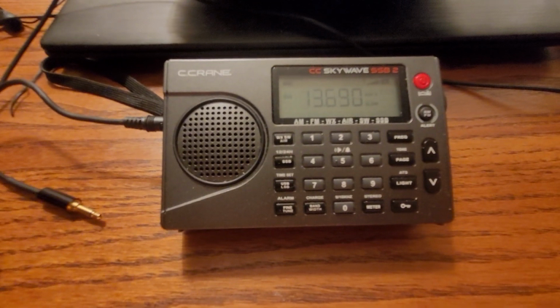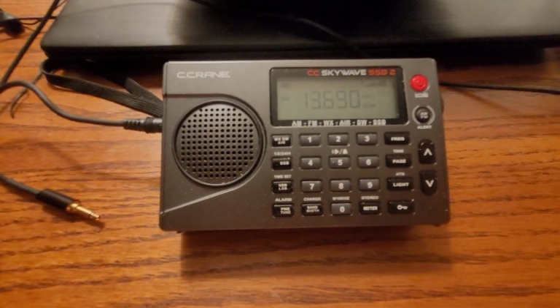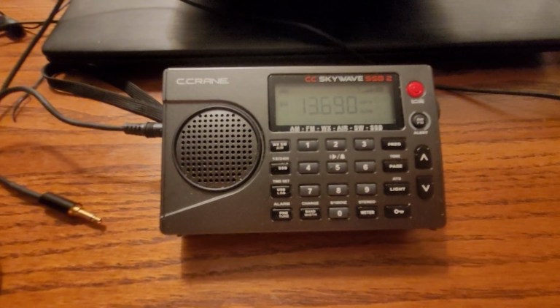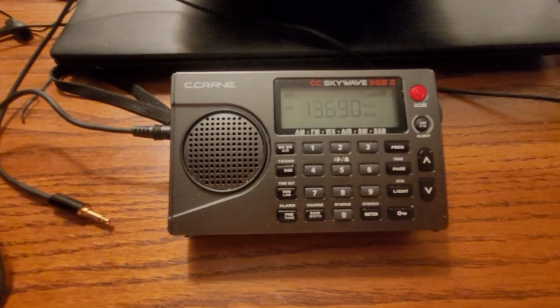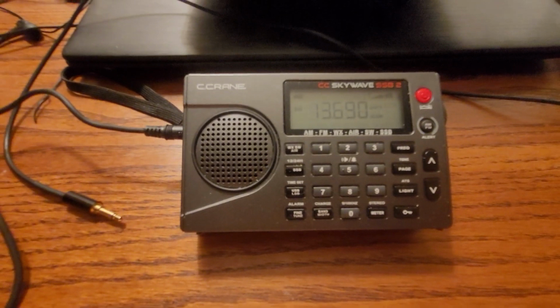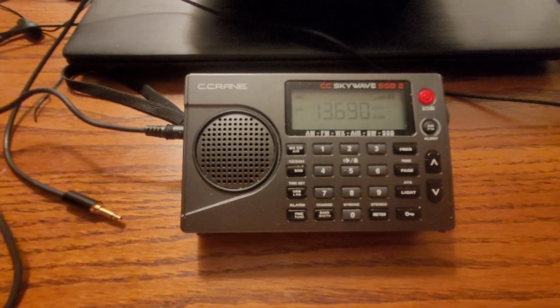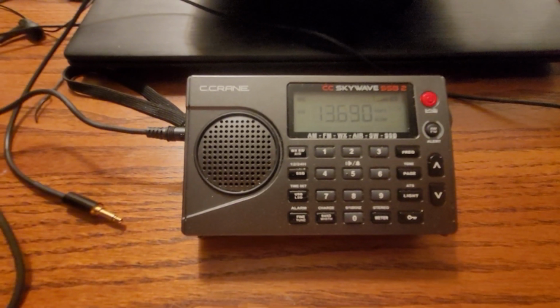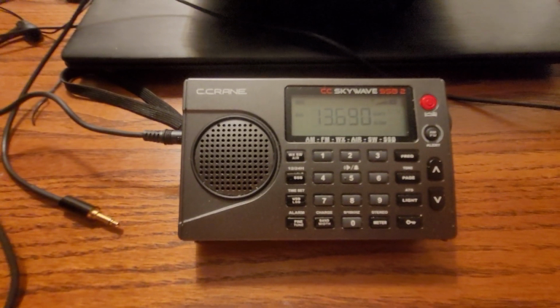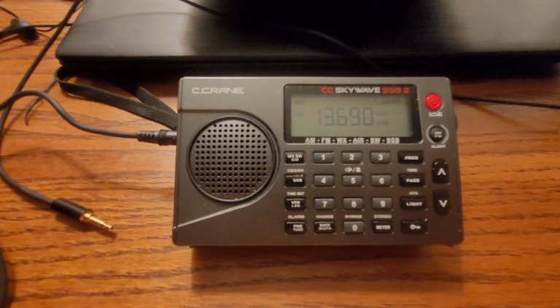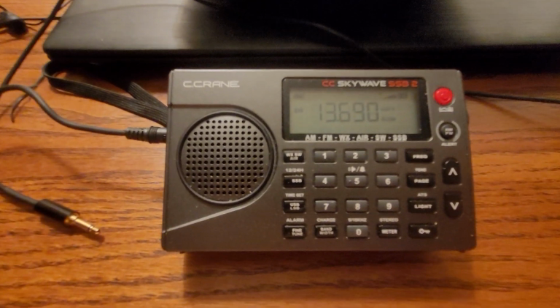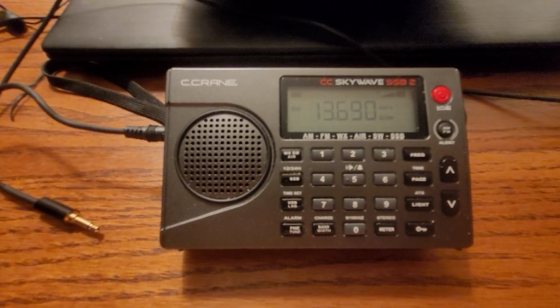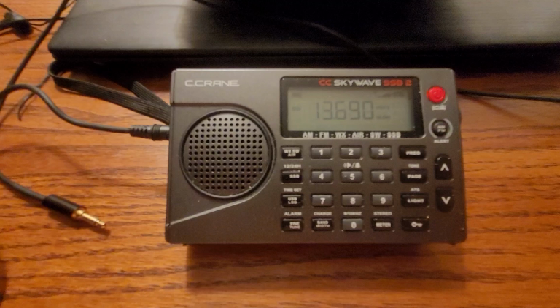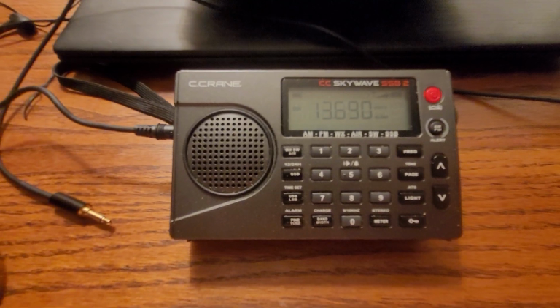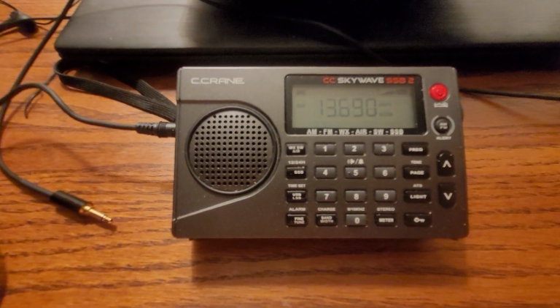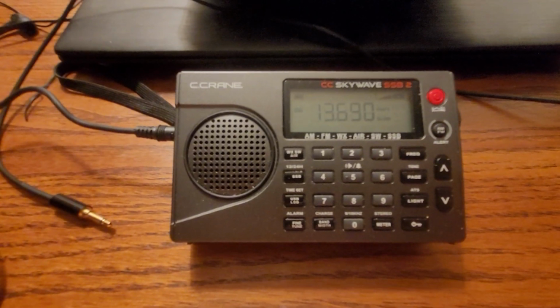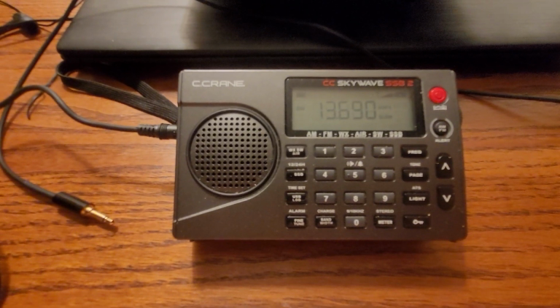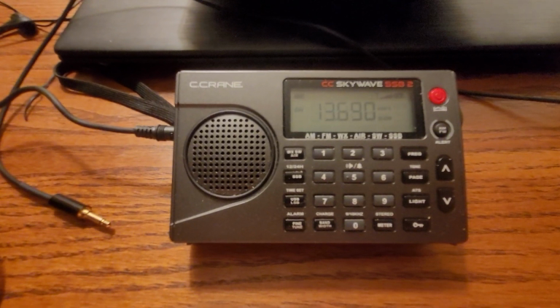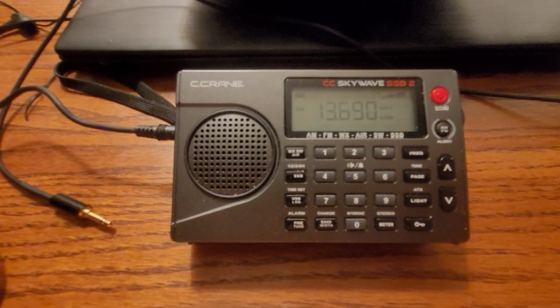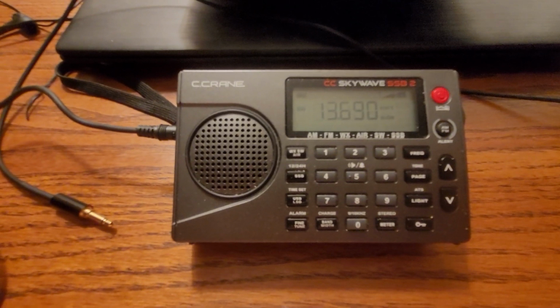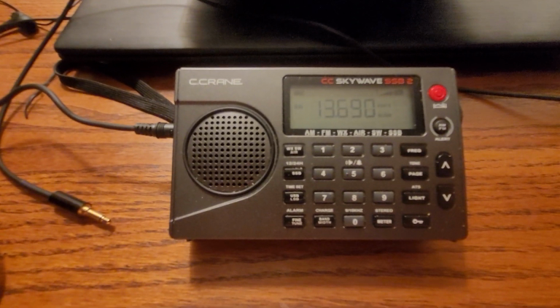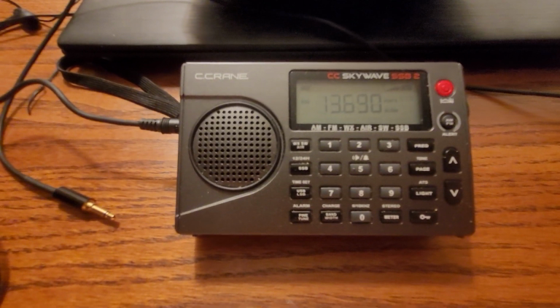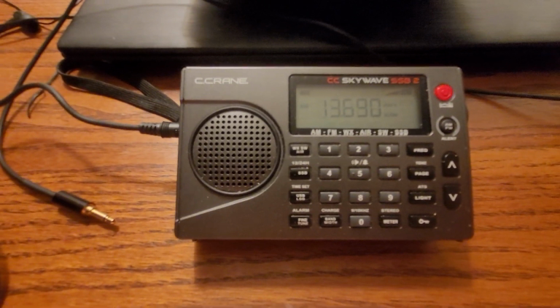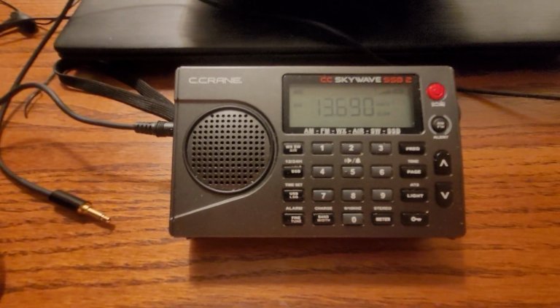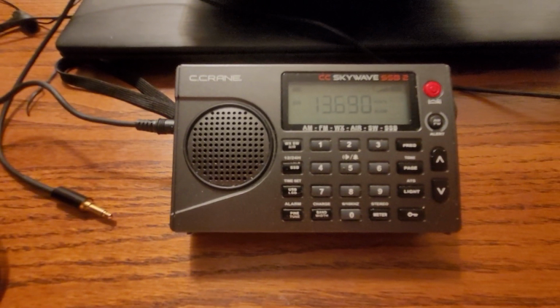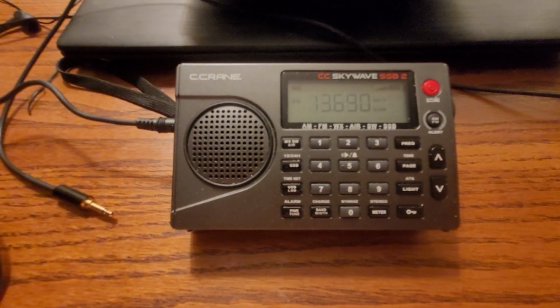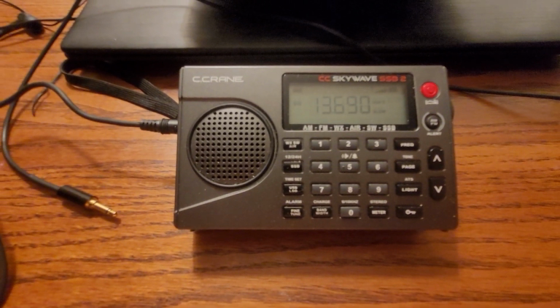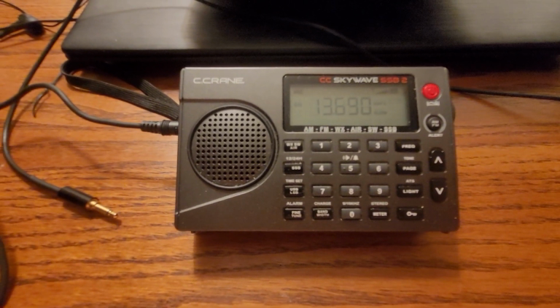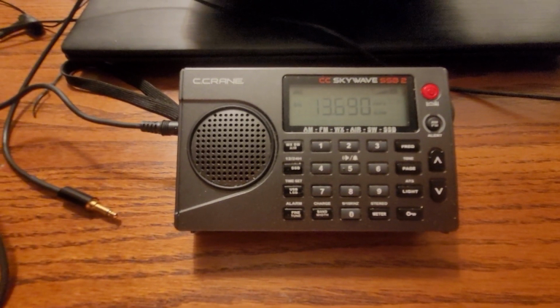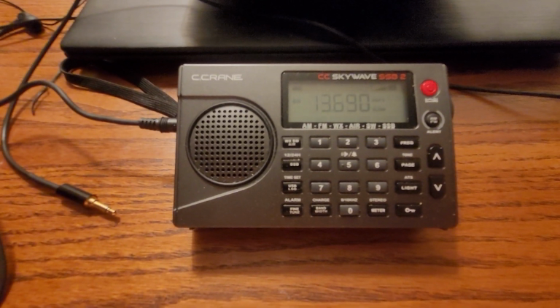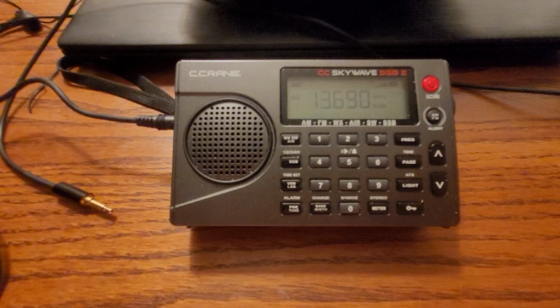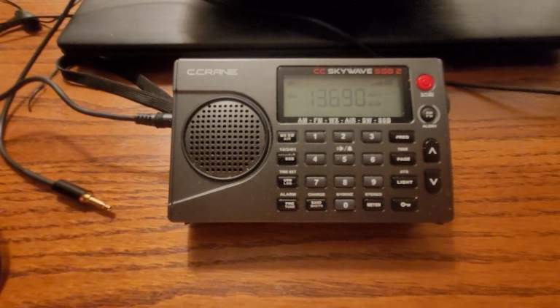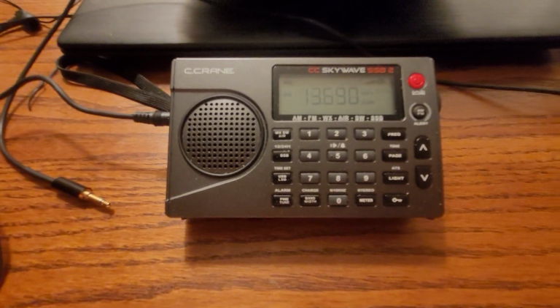That is Radio New Zealand with the Radio Shack amplified shortwave antenna with the Magic Wand clipped onto it.